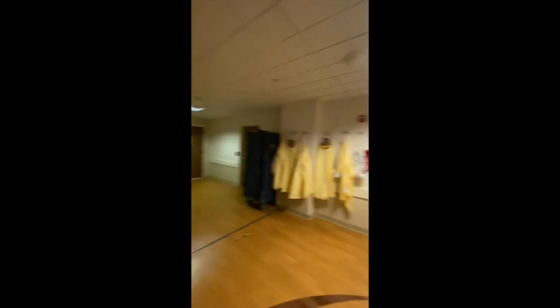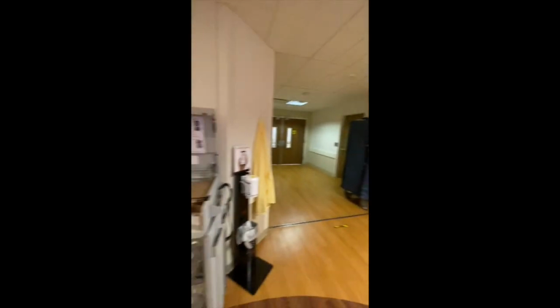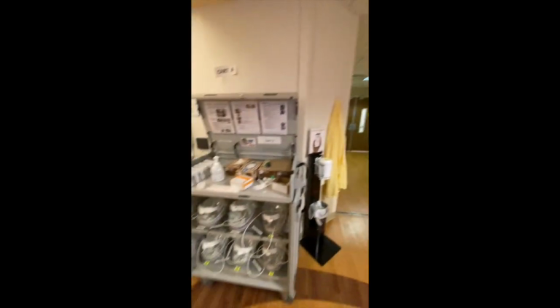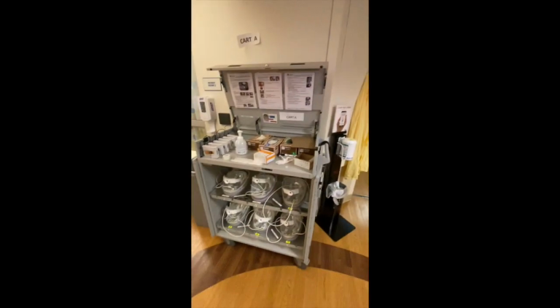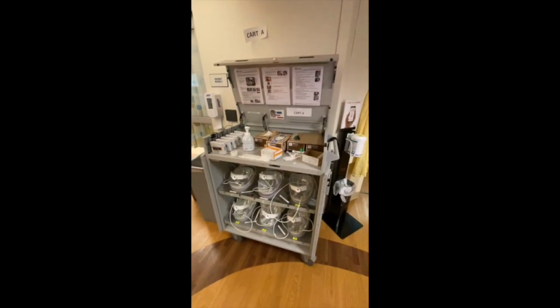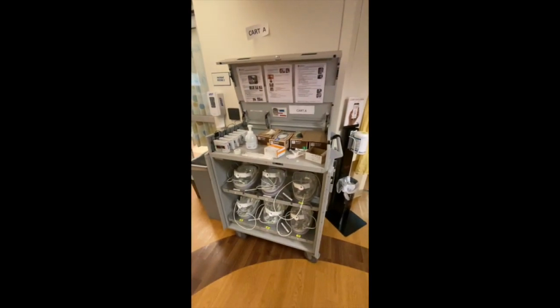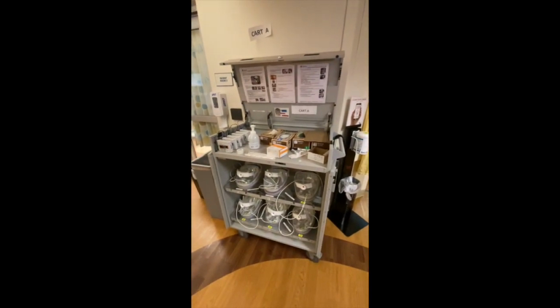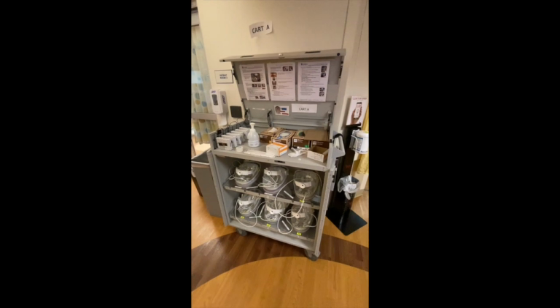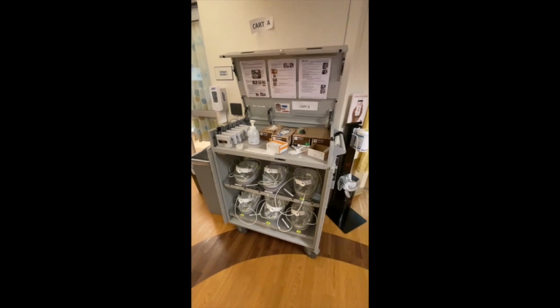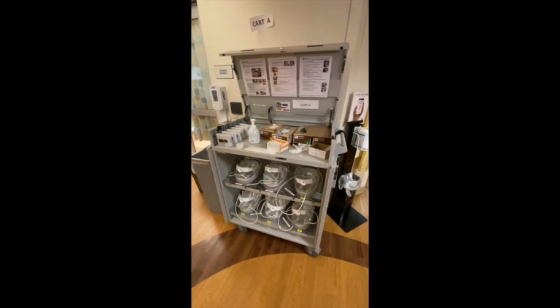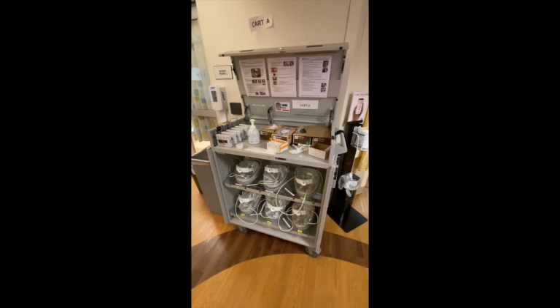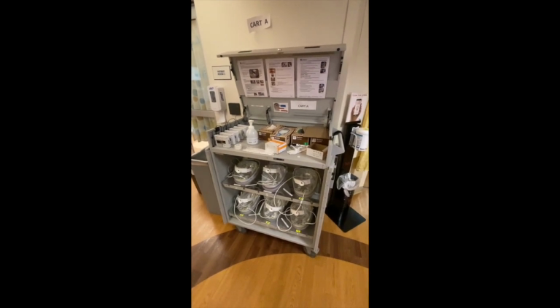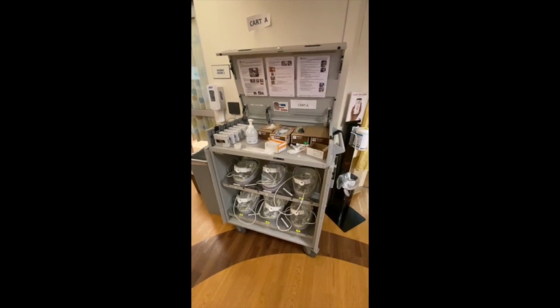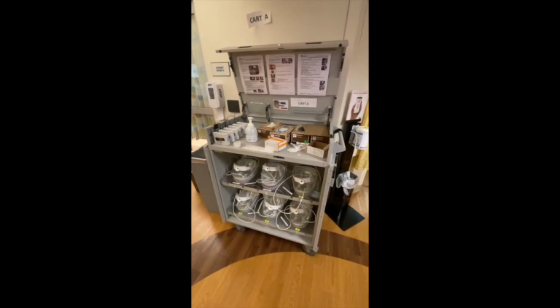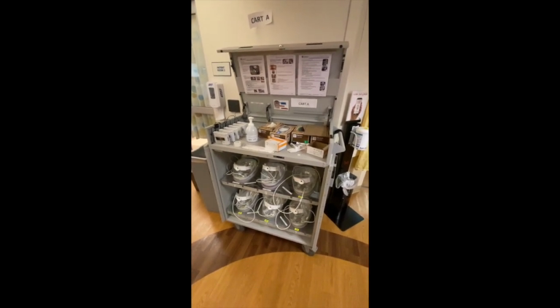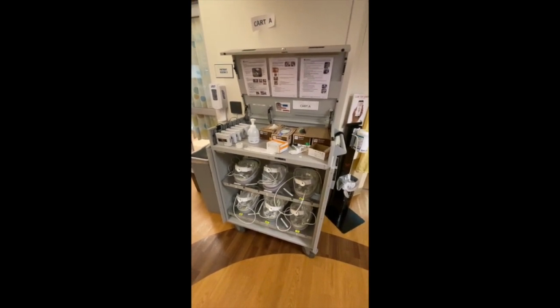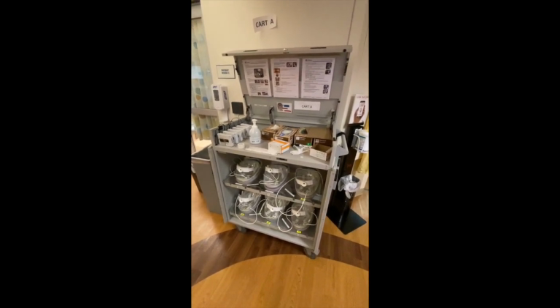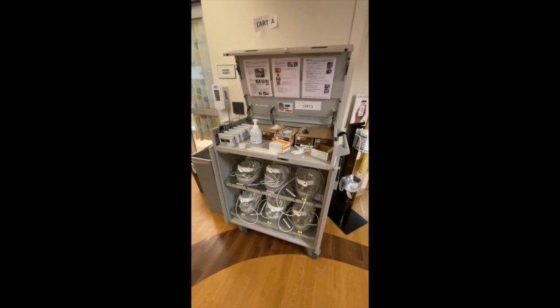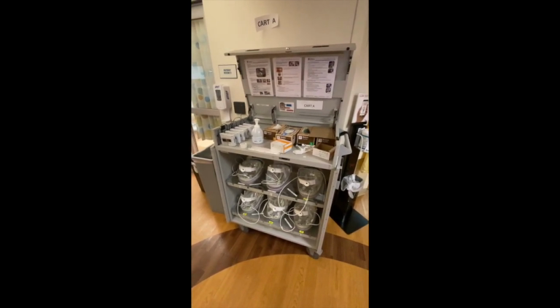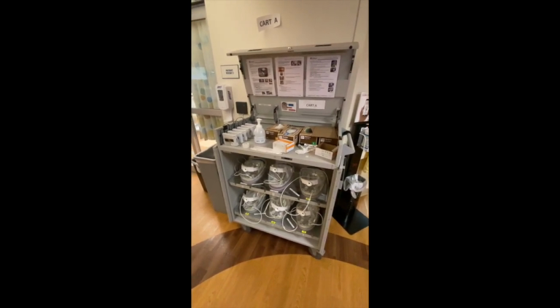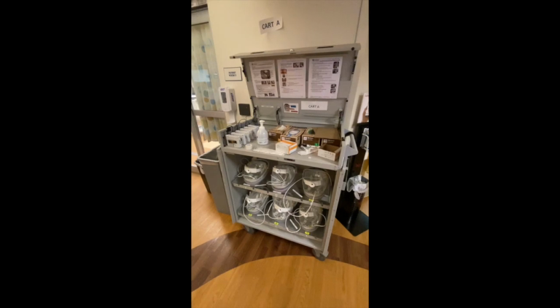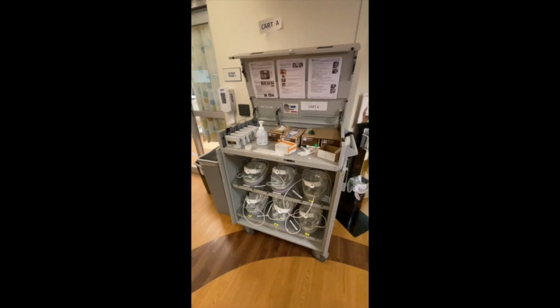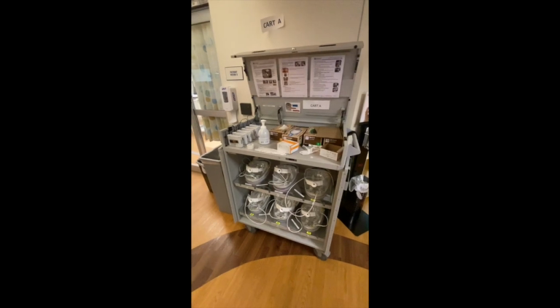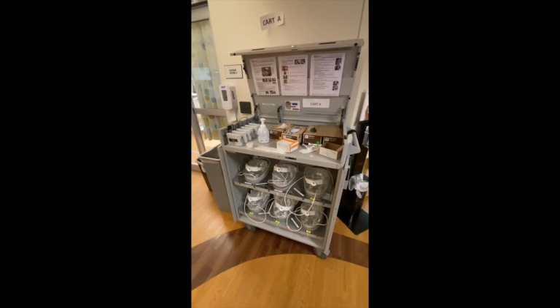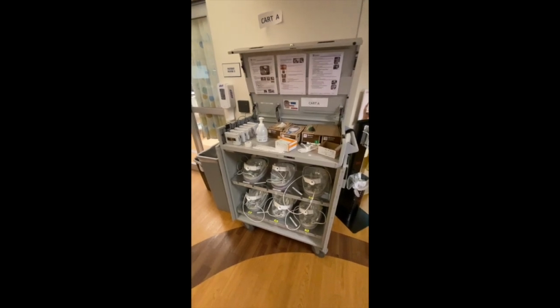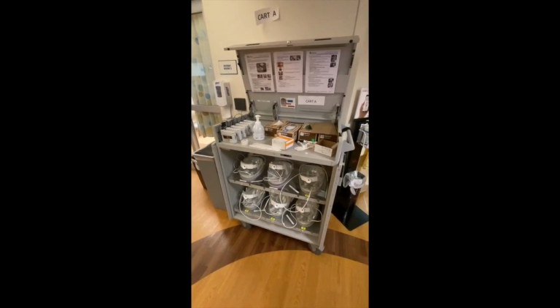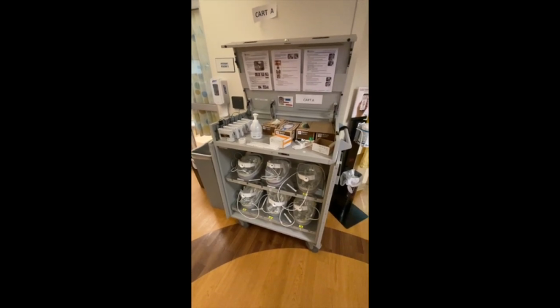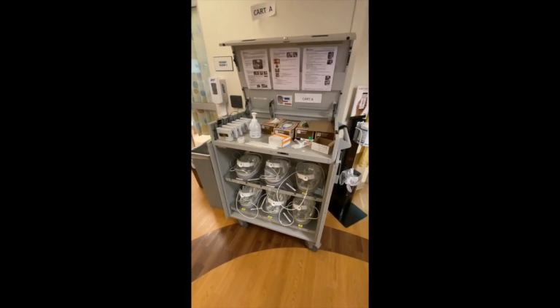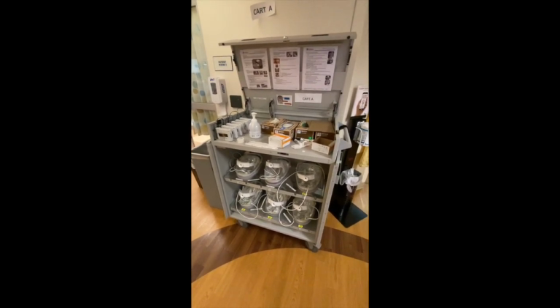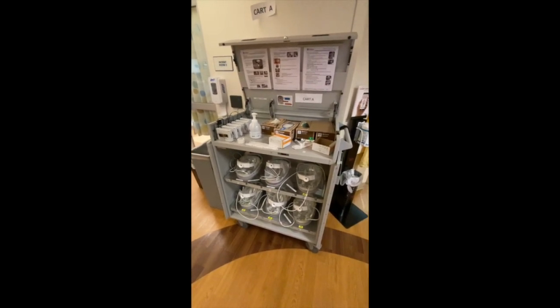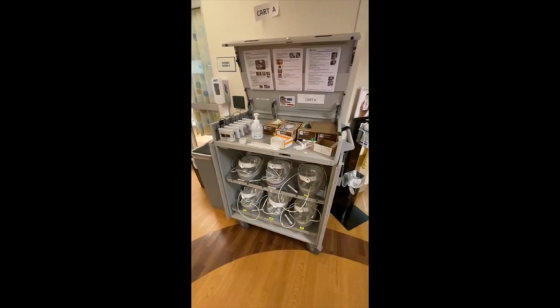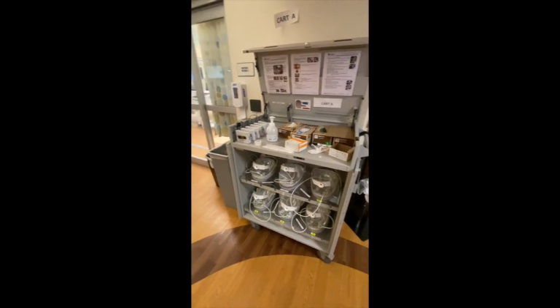Here are all of our cappers. We have cappers for the faculty and the fellows to use on shift. We also have N95s and everything else, but if you choose, you can use a capper for your entire shift as well.